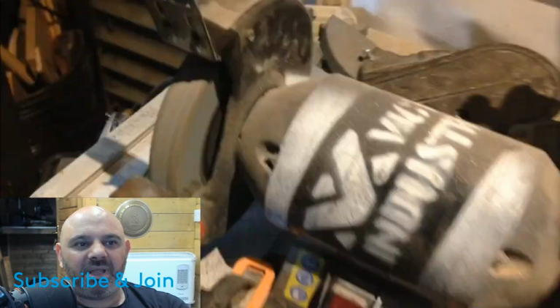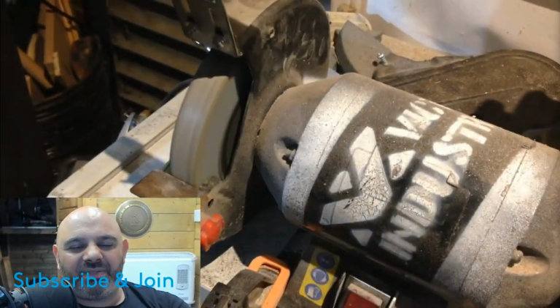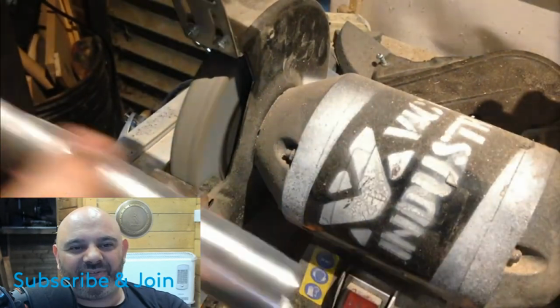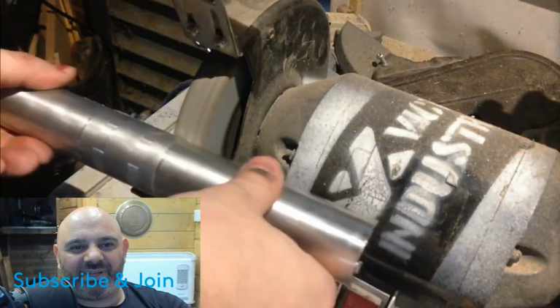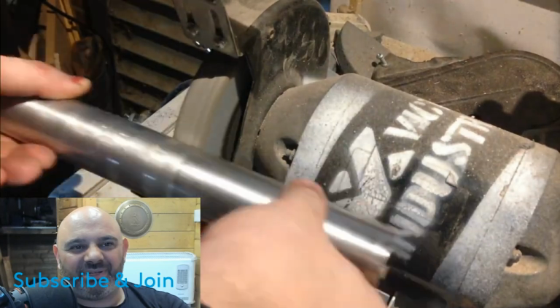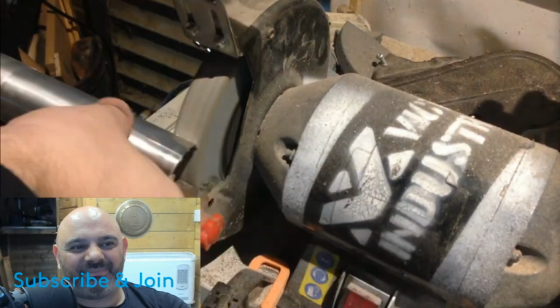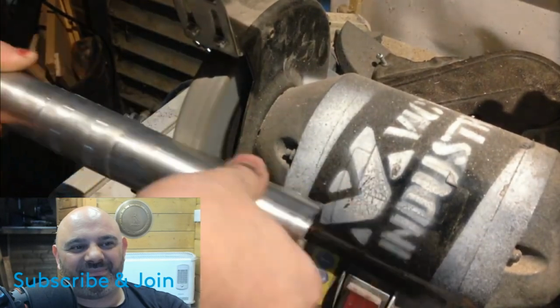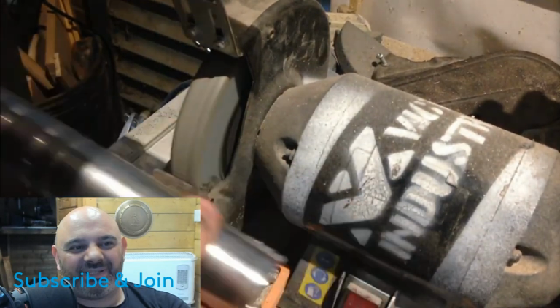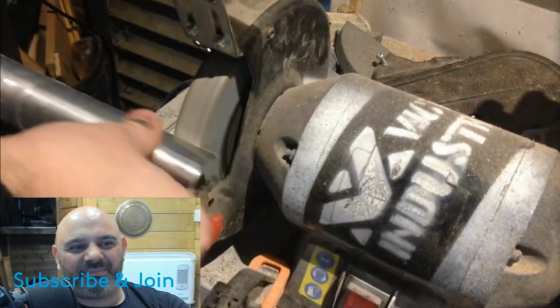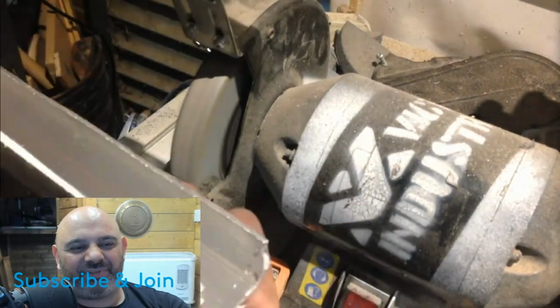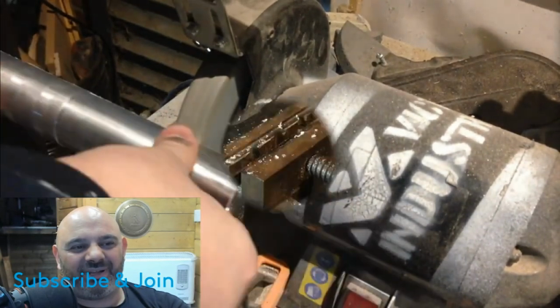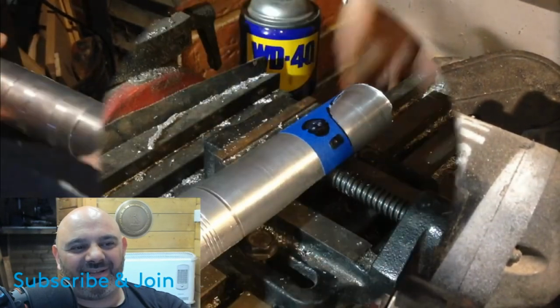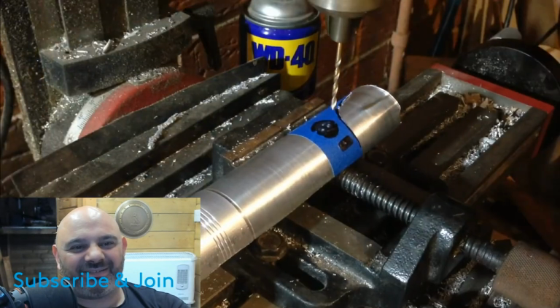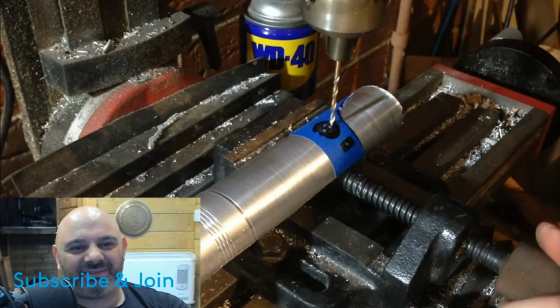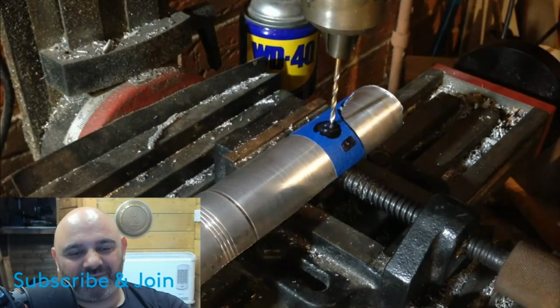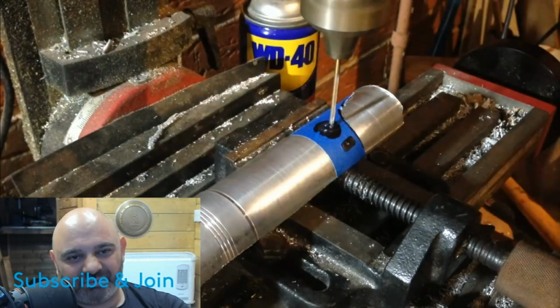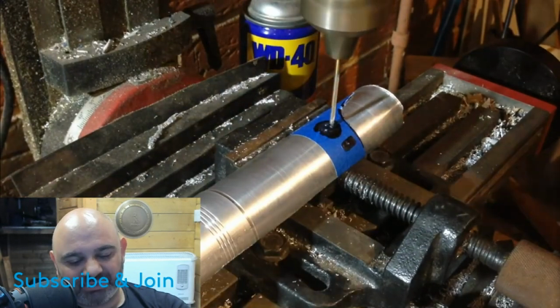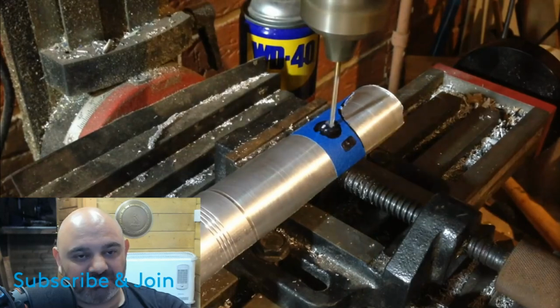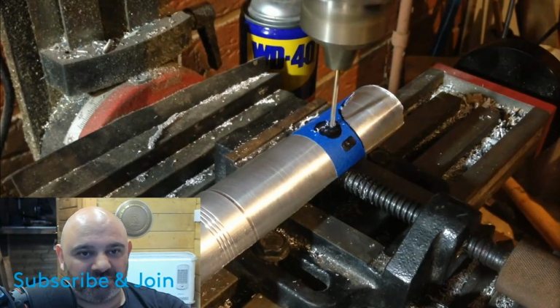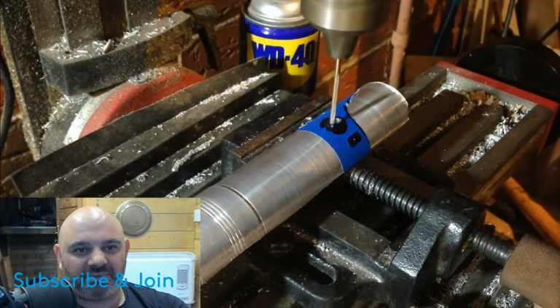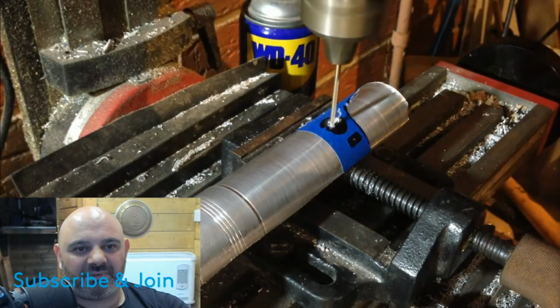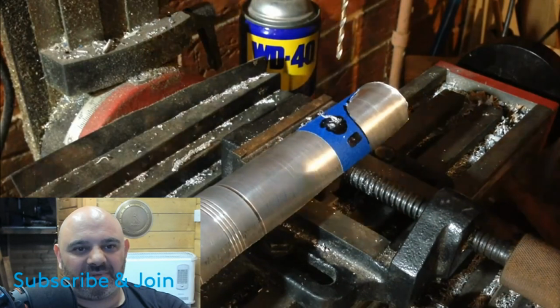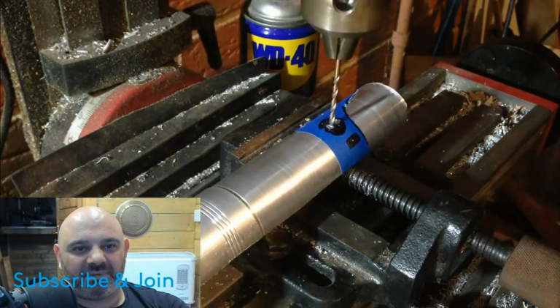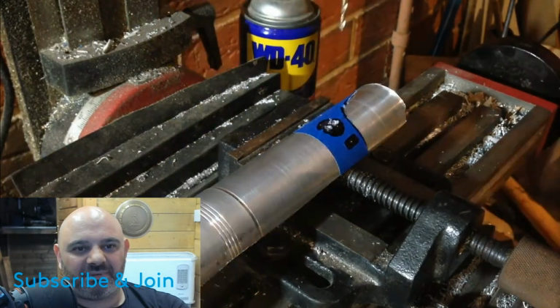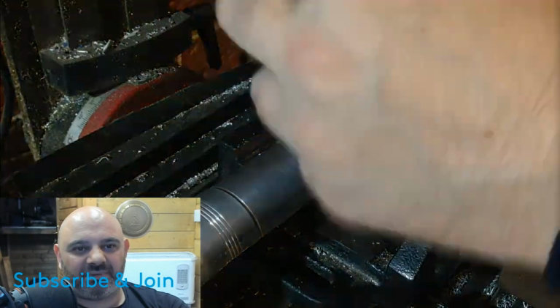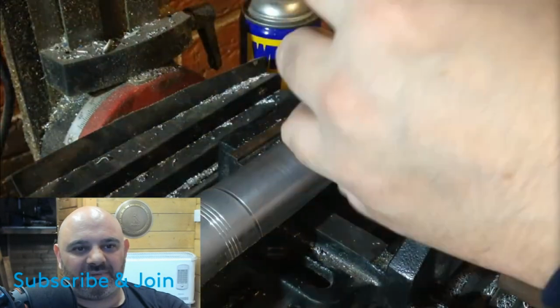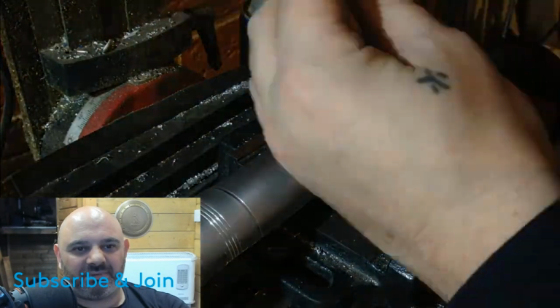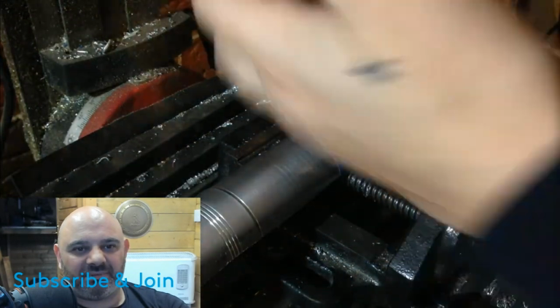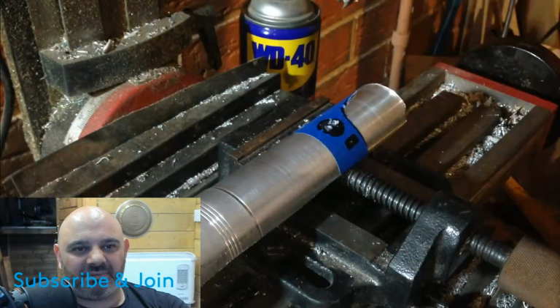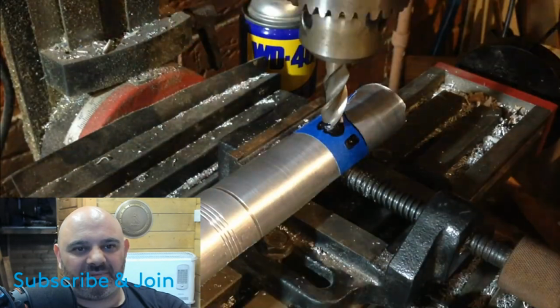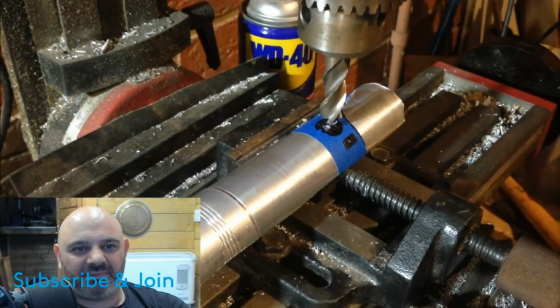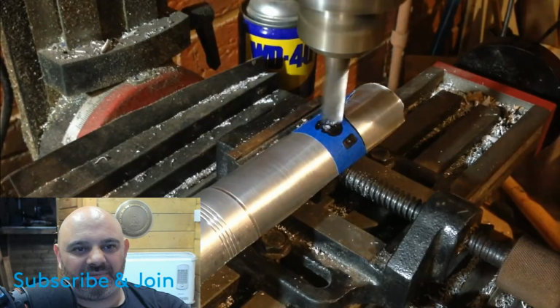That's the exact same belt sander that I had. Now that we have half a saber, we can start to add the Graphlex details, starting by adding the holes where some brass pins will go.